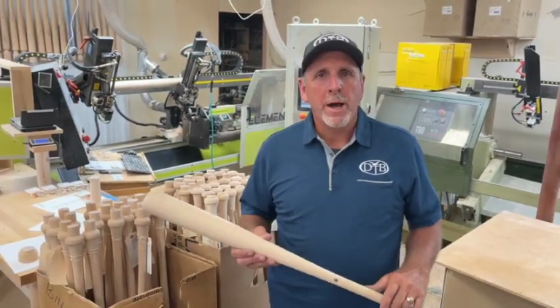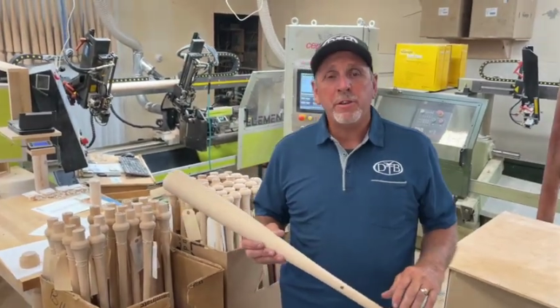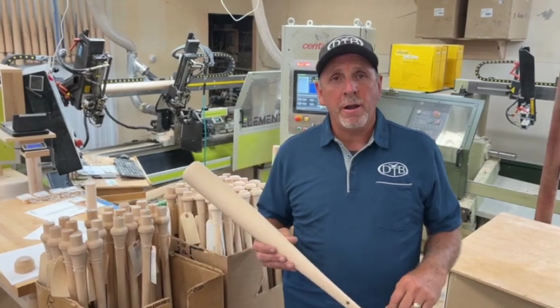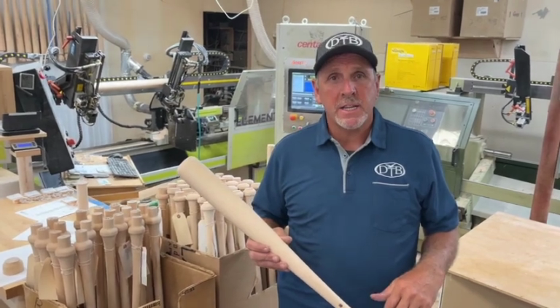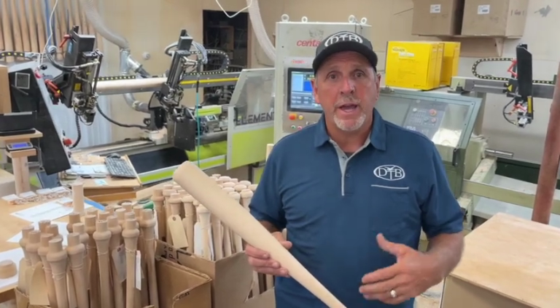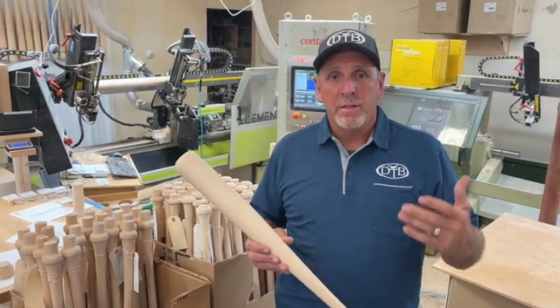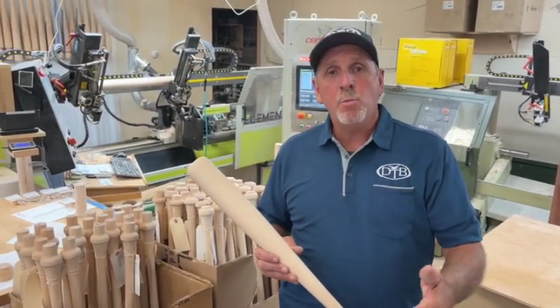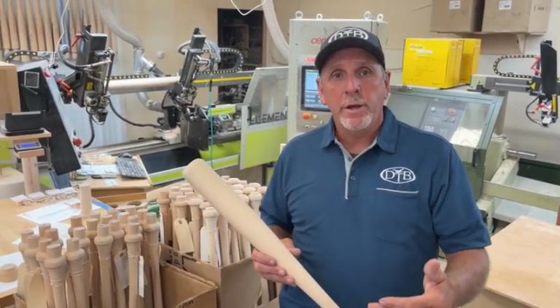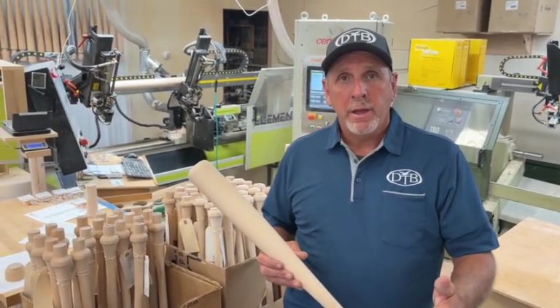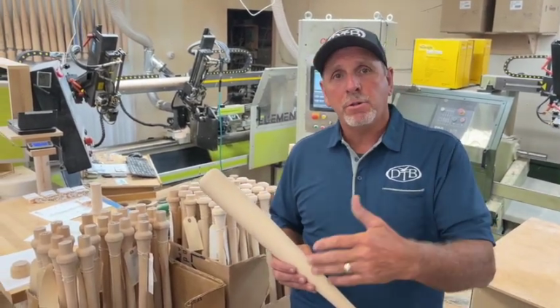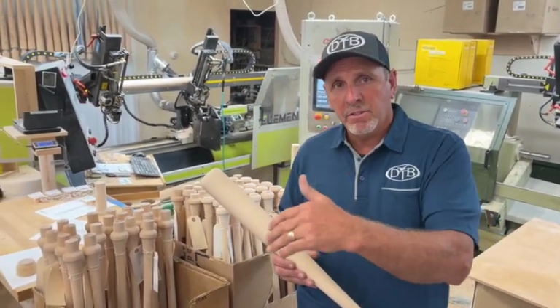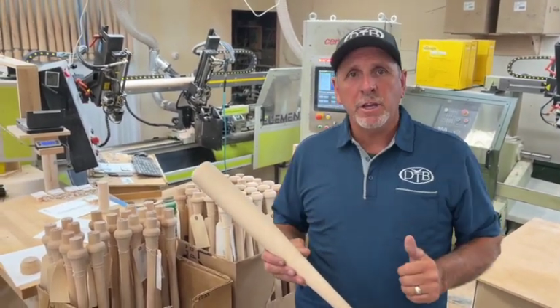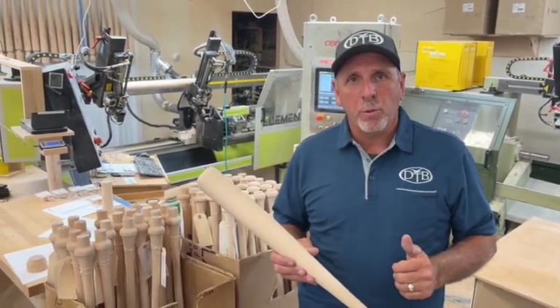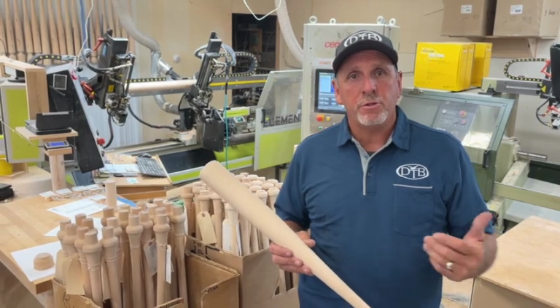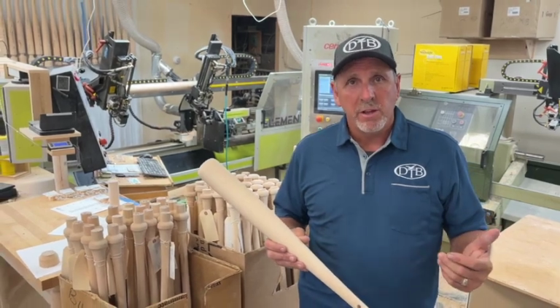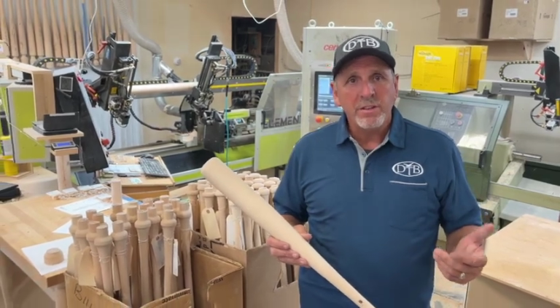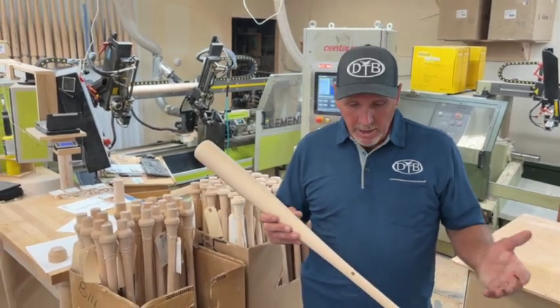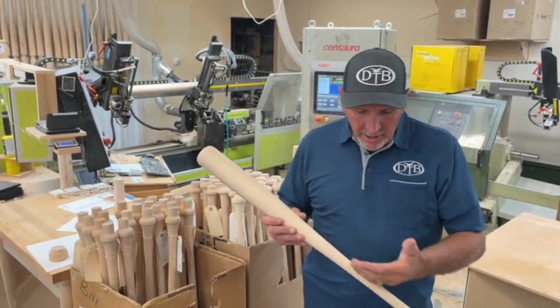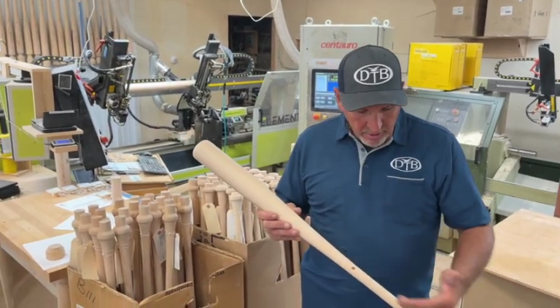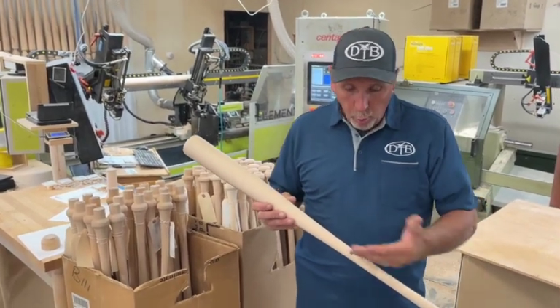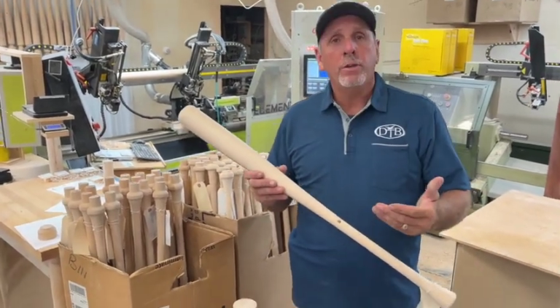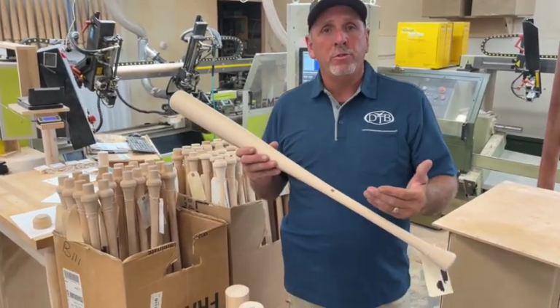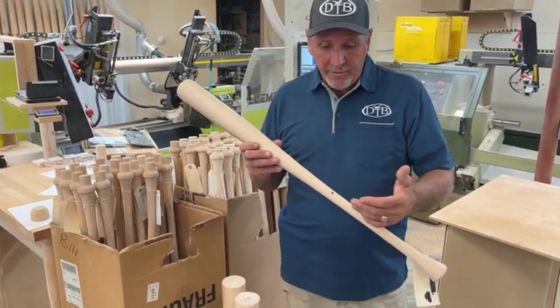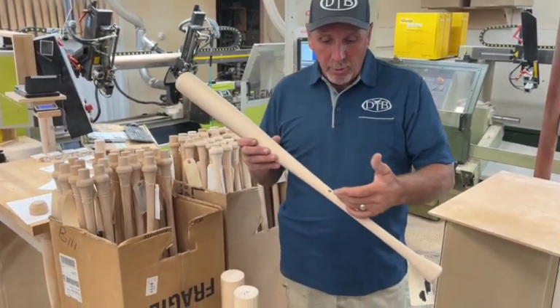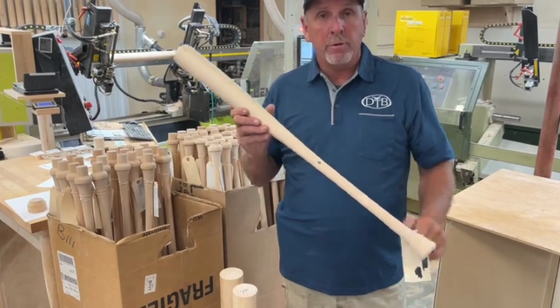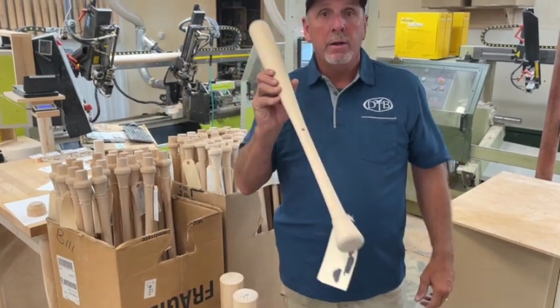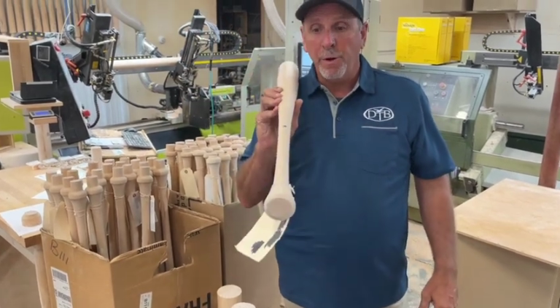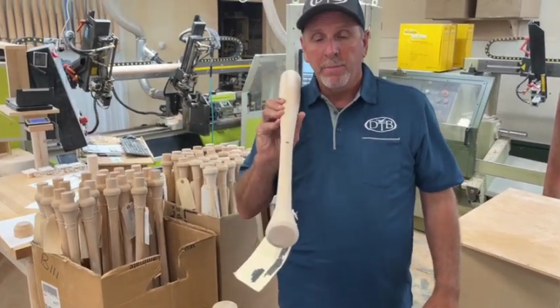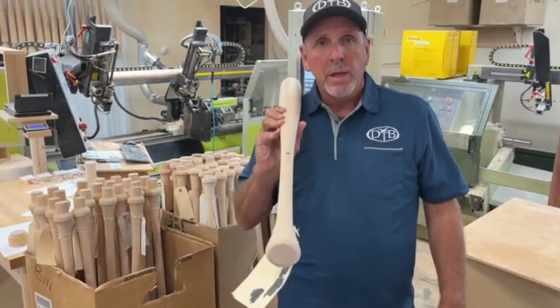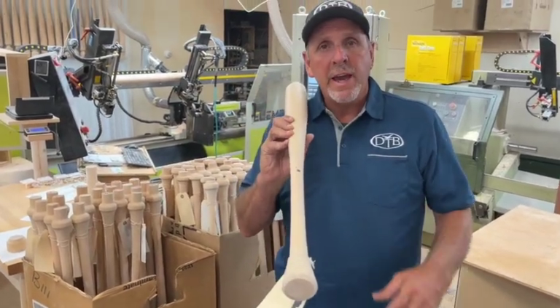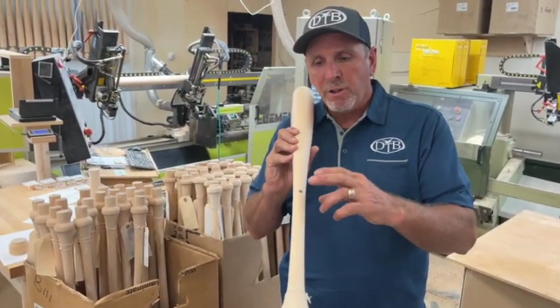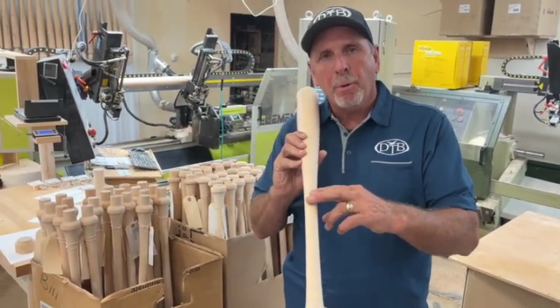When a minor league baseball player asks us if they're getting the same wood as a major league player, we answer yes. The reason is the wood that we're using has a zero to three degree slope of grain, and that ink spot is very important.